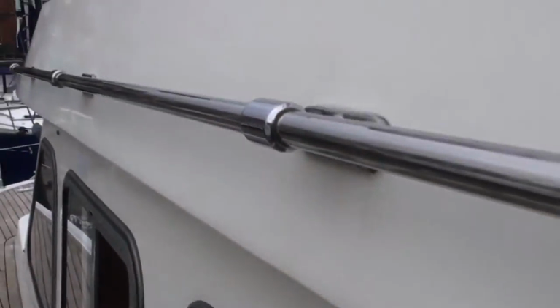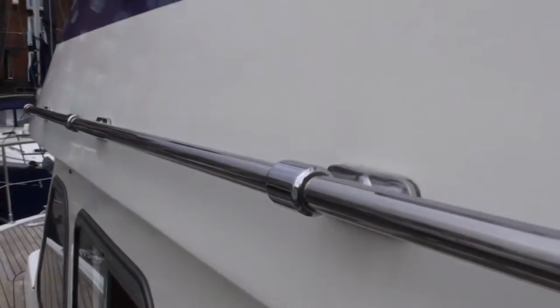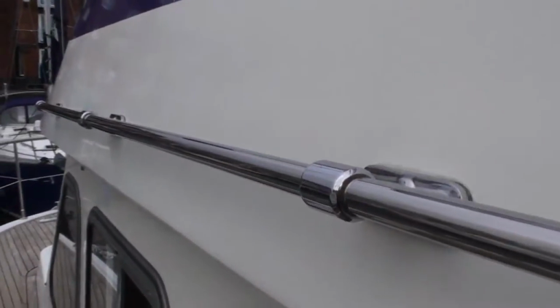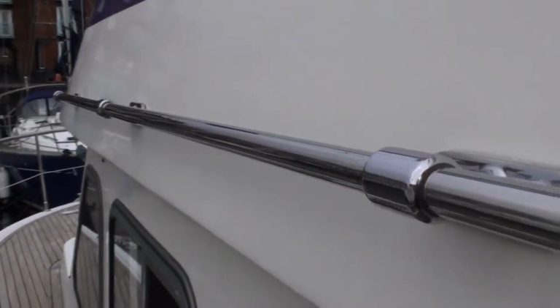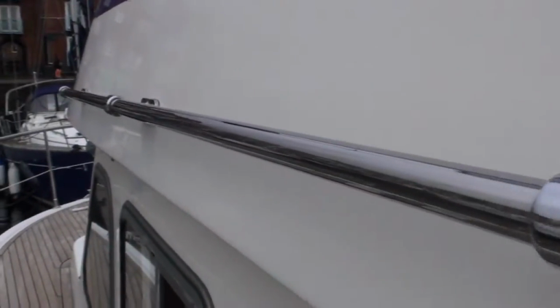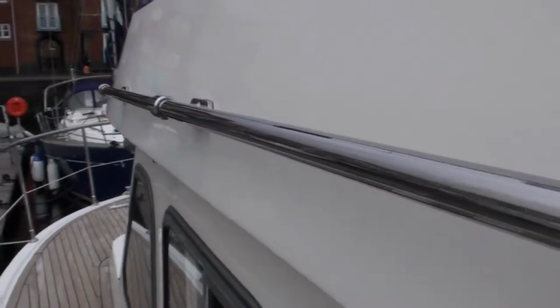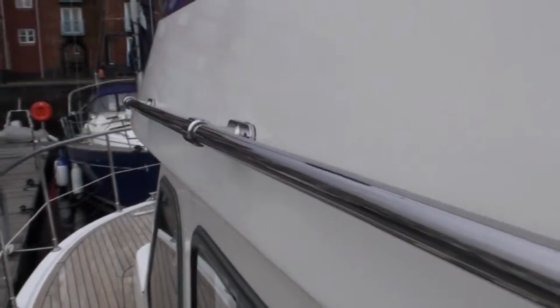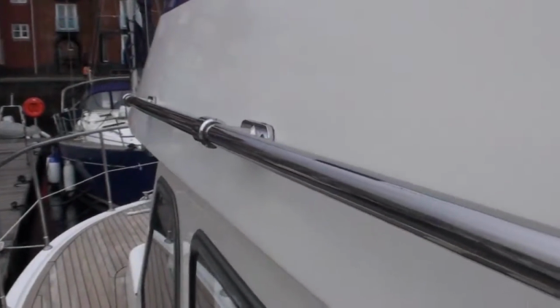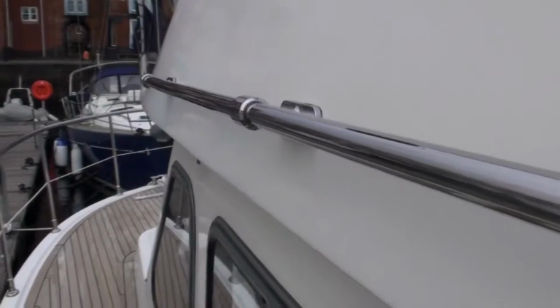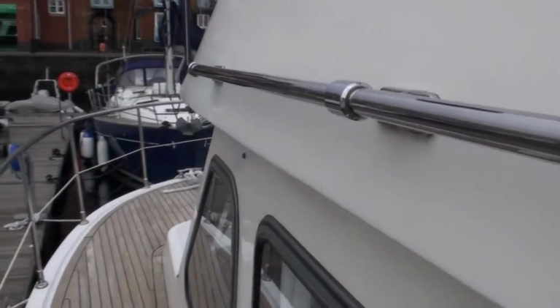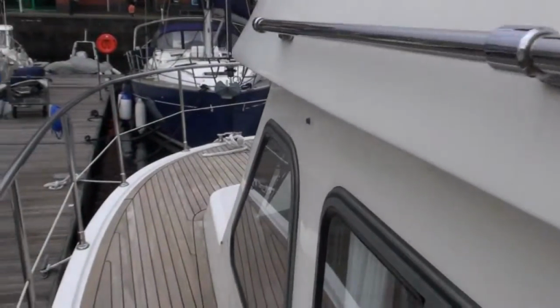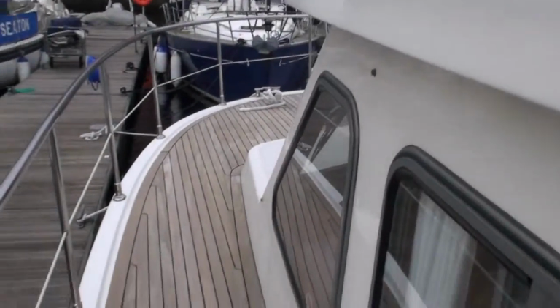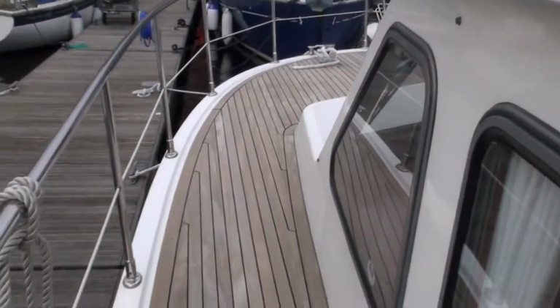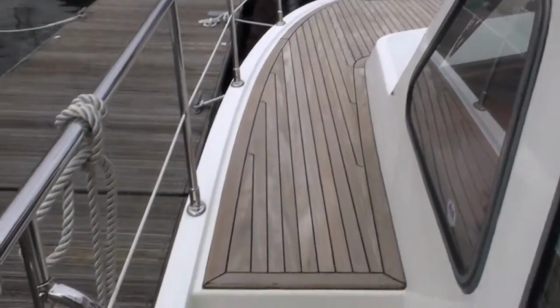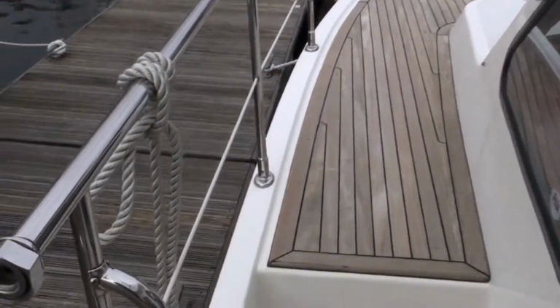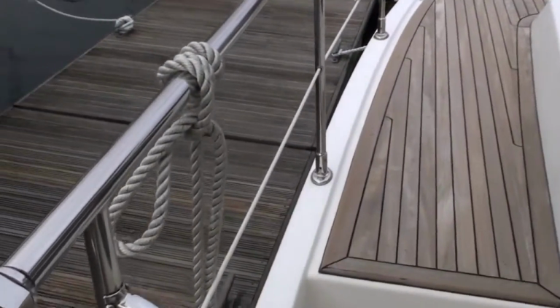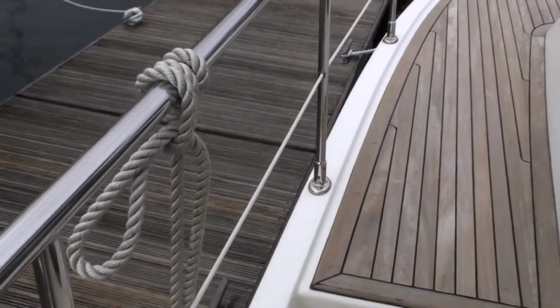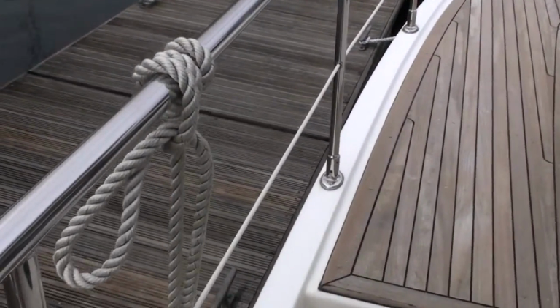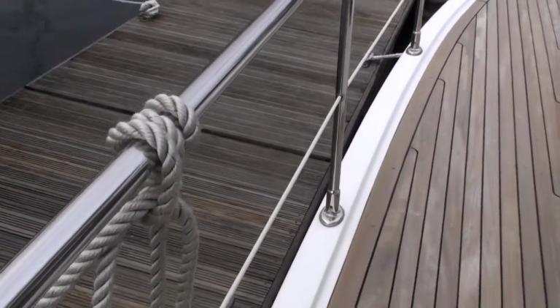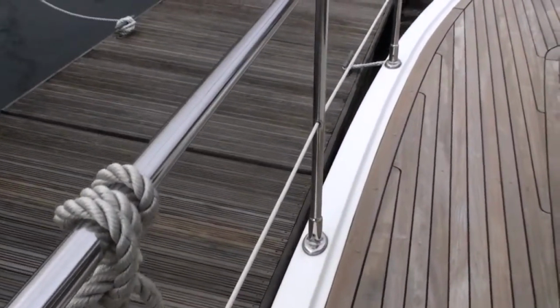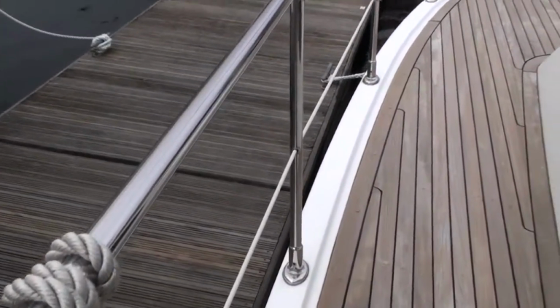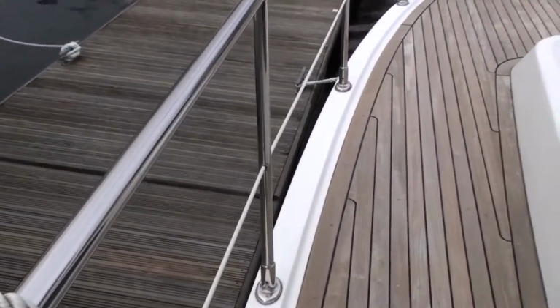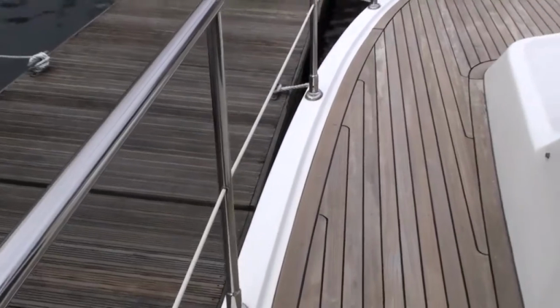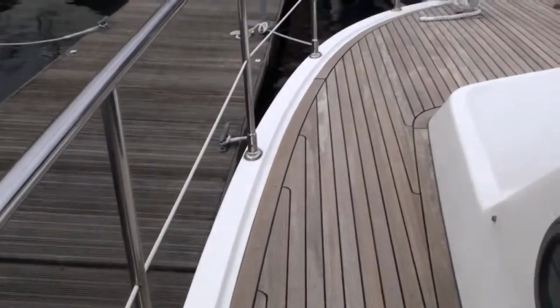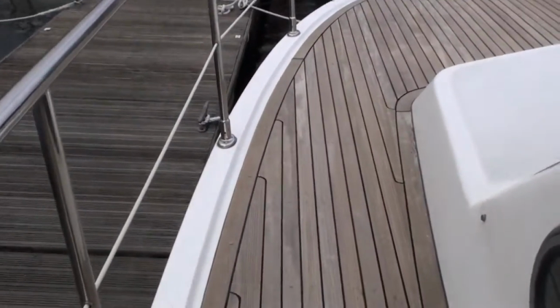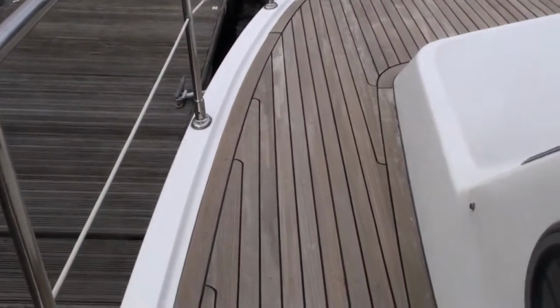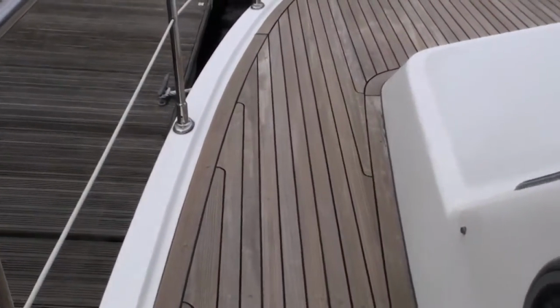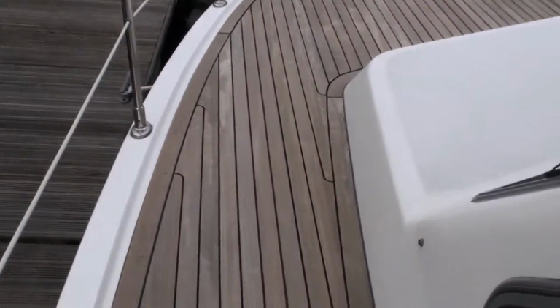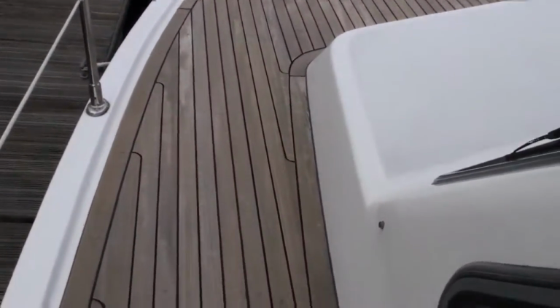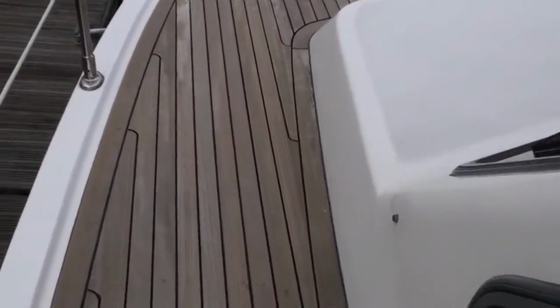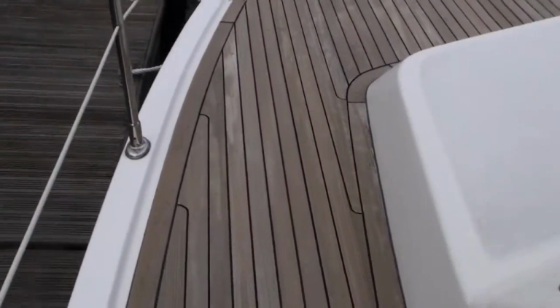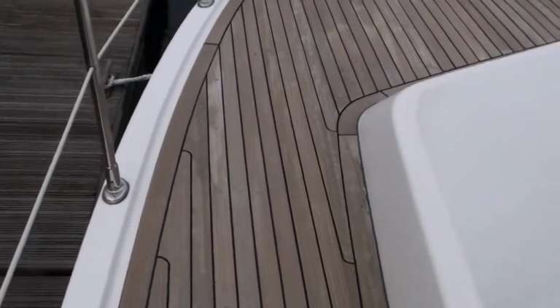Nice safe grab rails up at shoulder height, good high stanchion bases and guard rails all round, and beautiful condition teak everywhere.